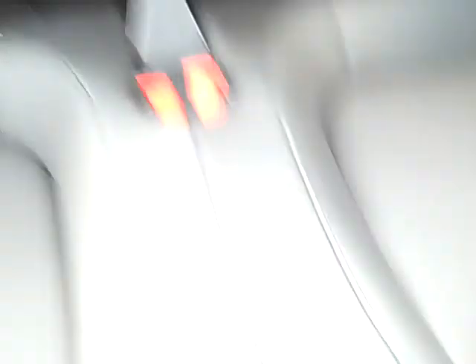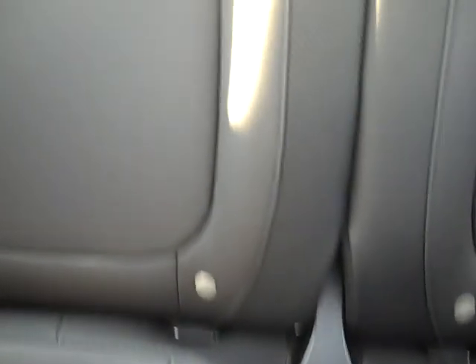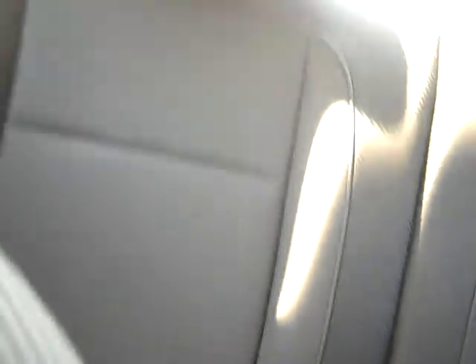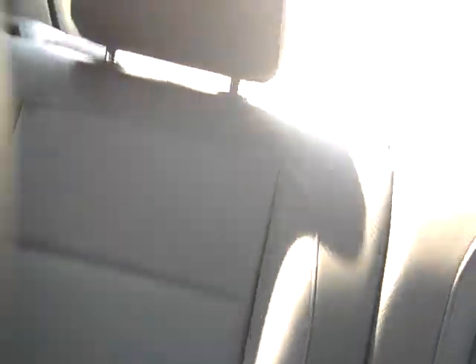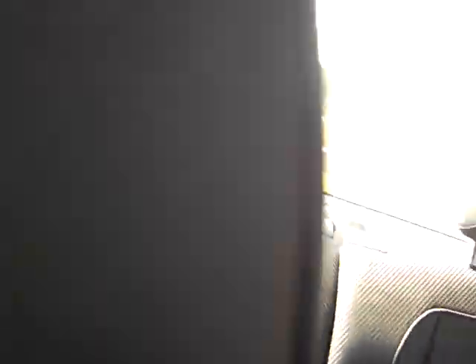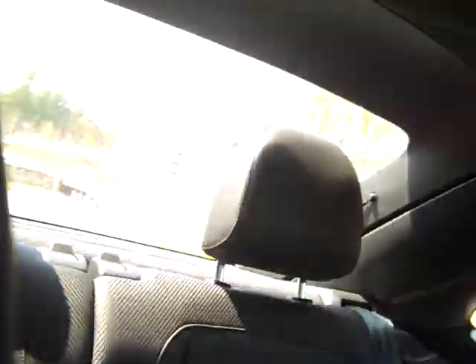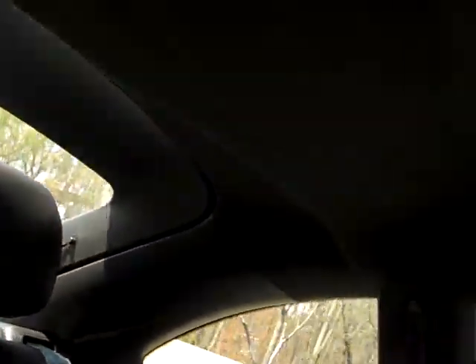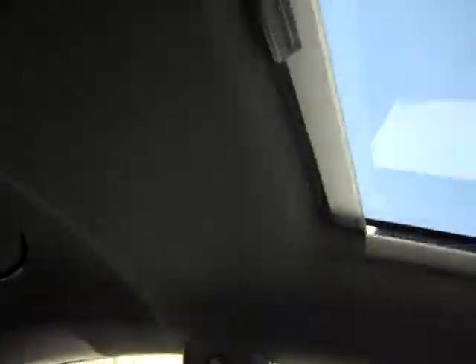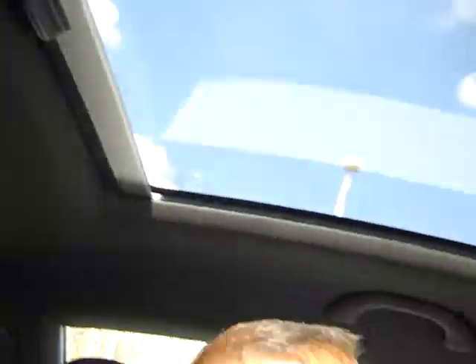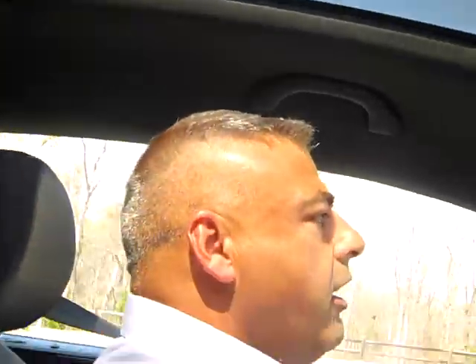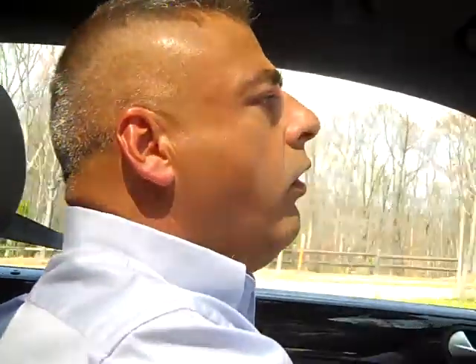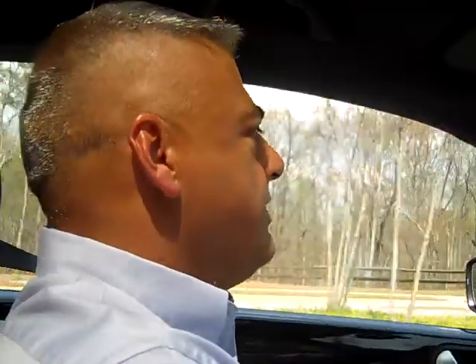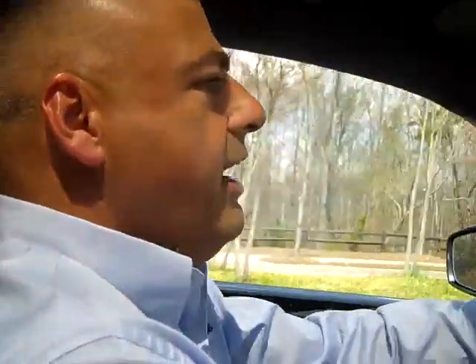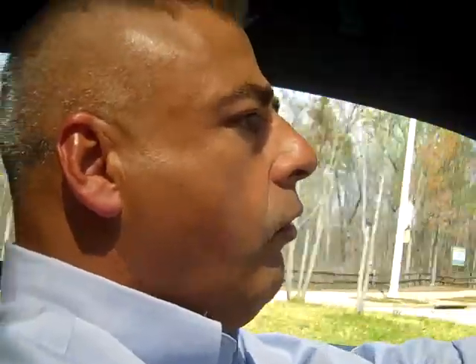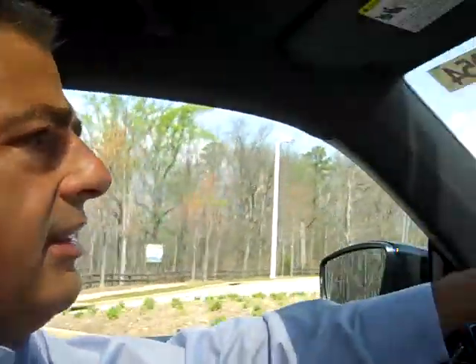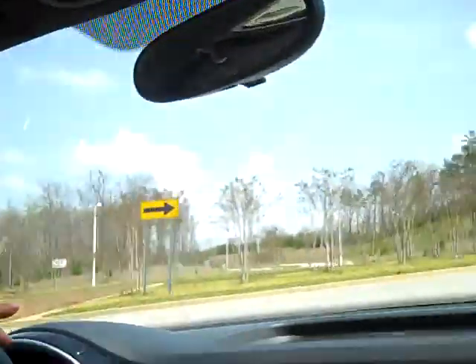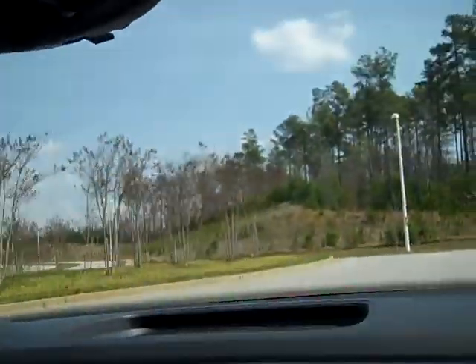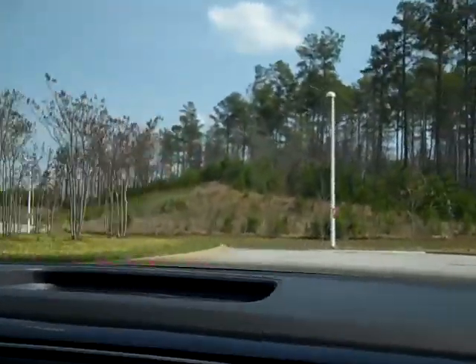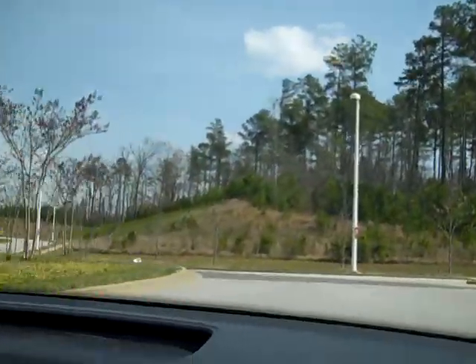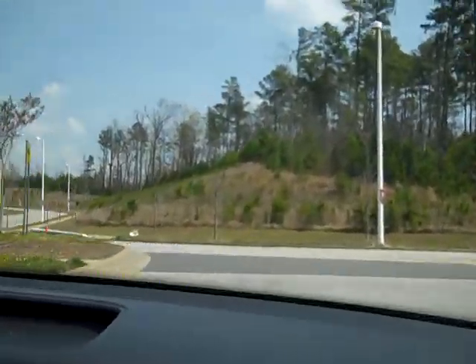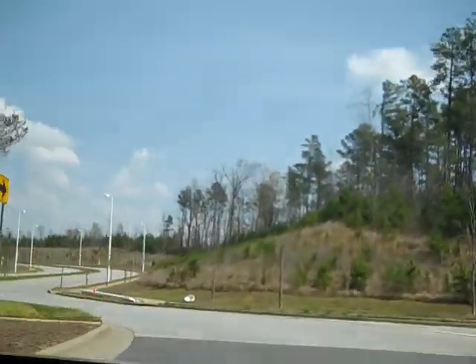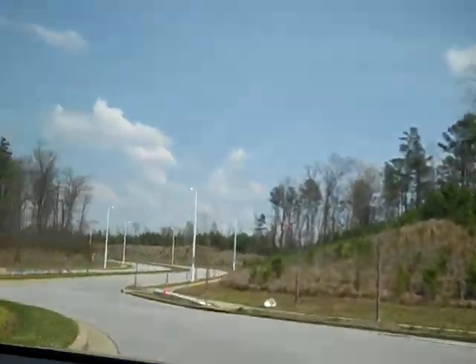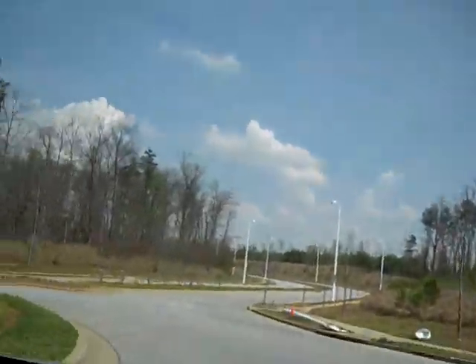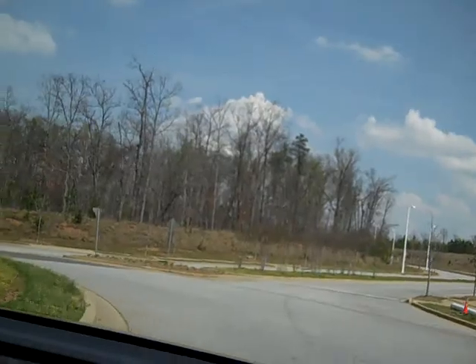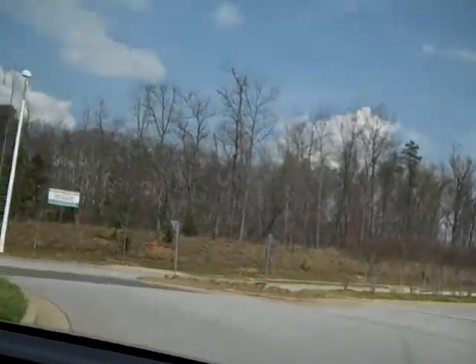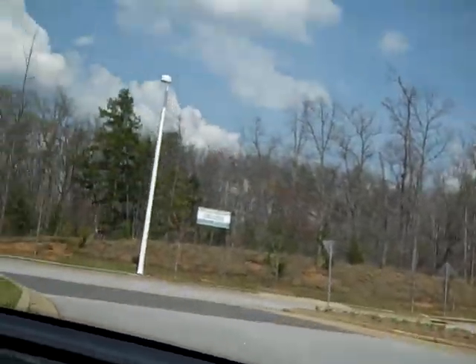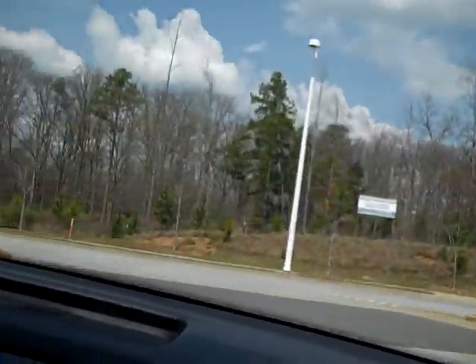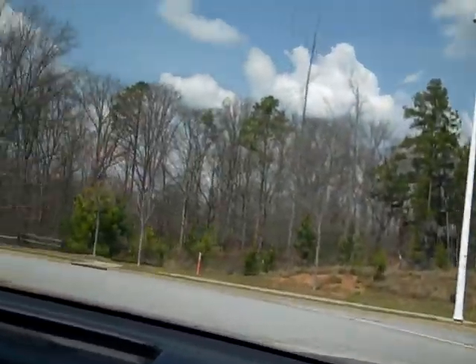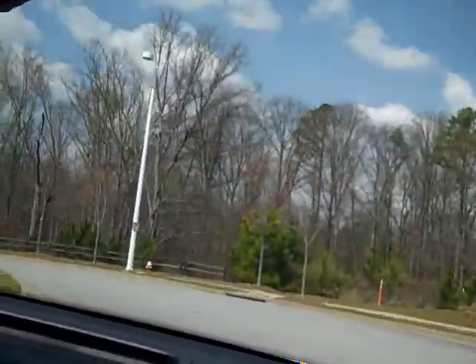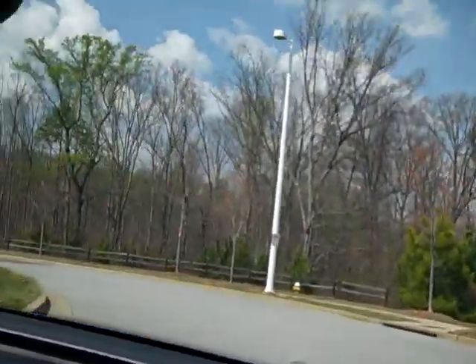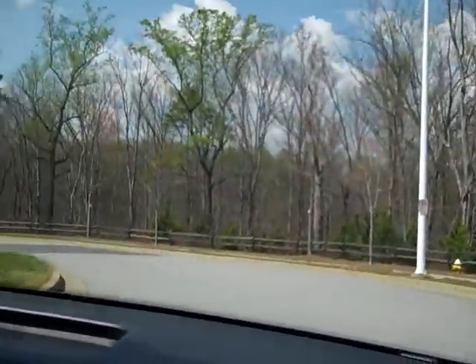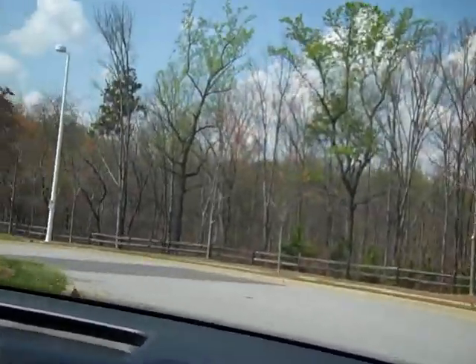I personally just got one a few months ago and really do enjoy it quite a bit. See how this actually takes the curves and everything. It handles really nicely. It really does, hugging around the curve.